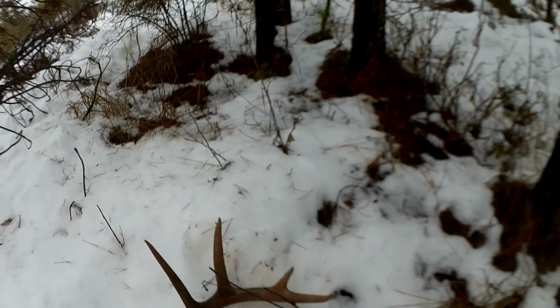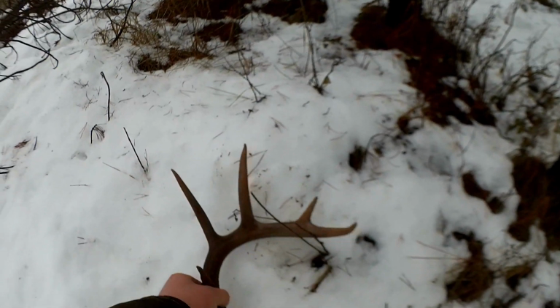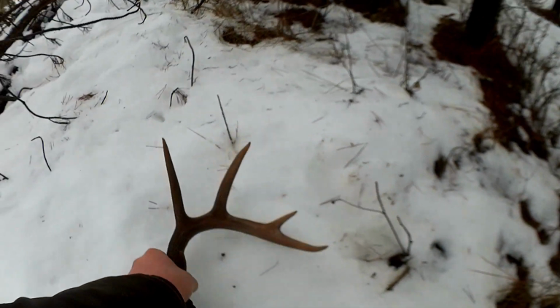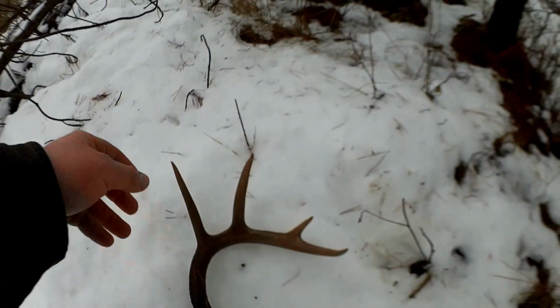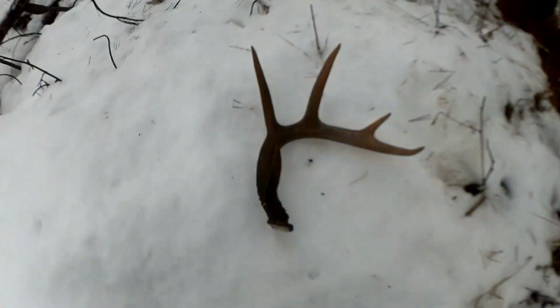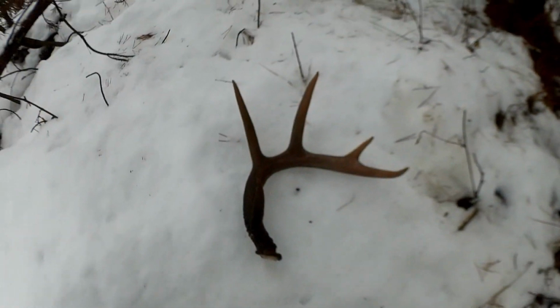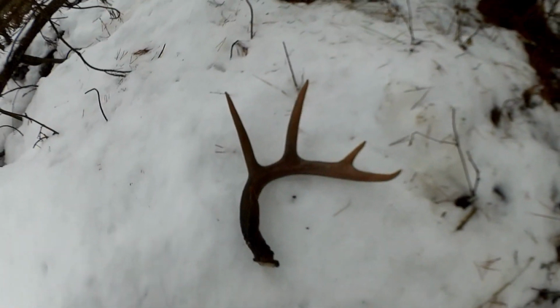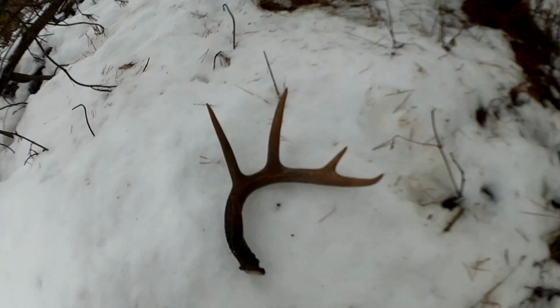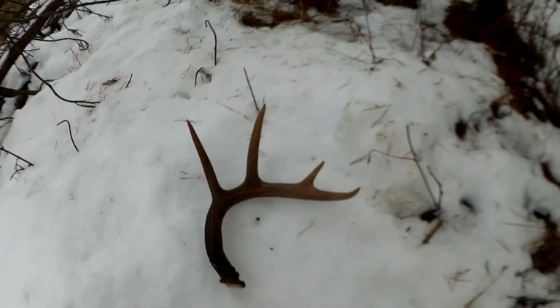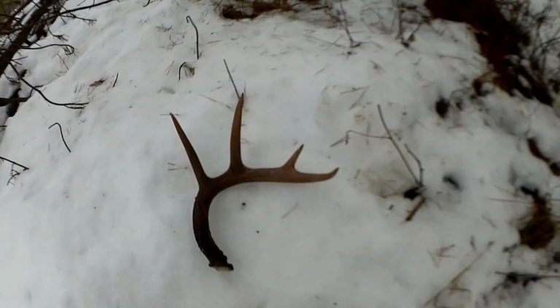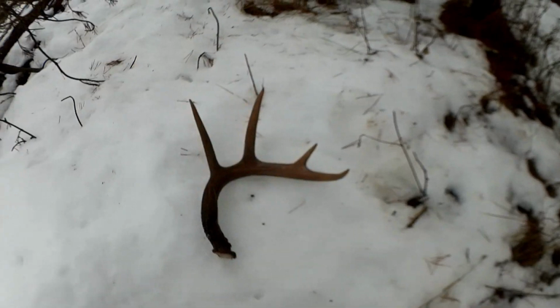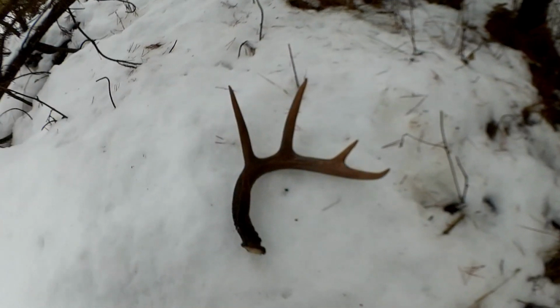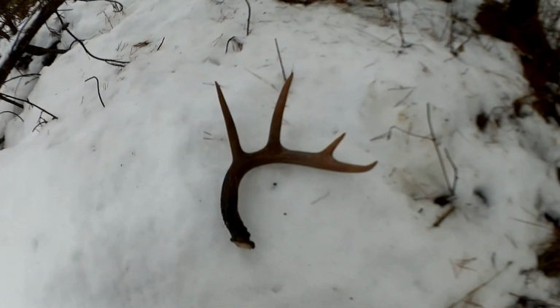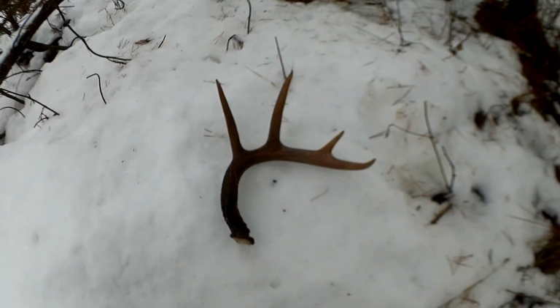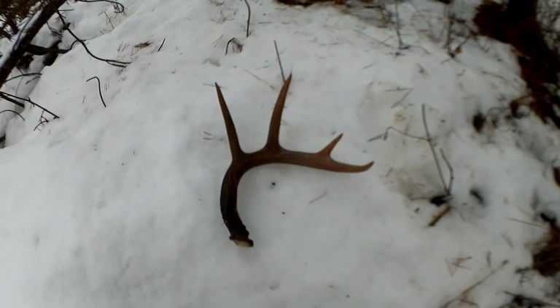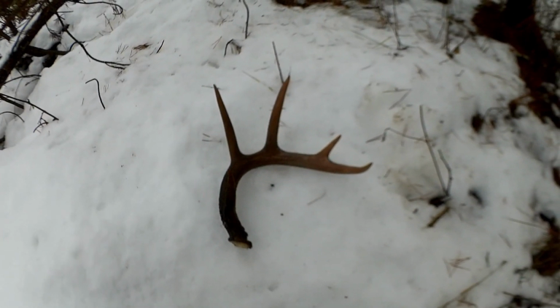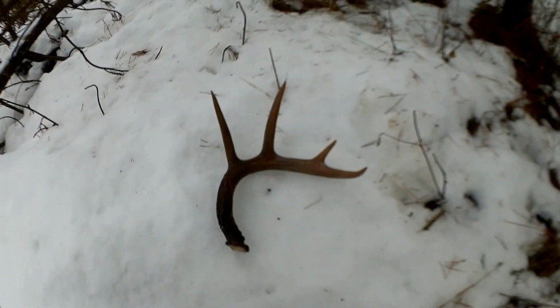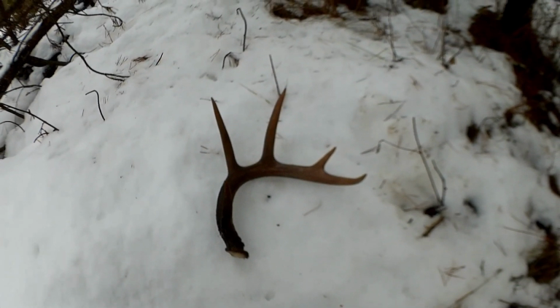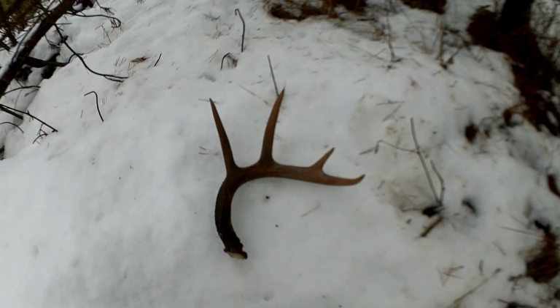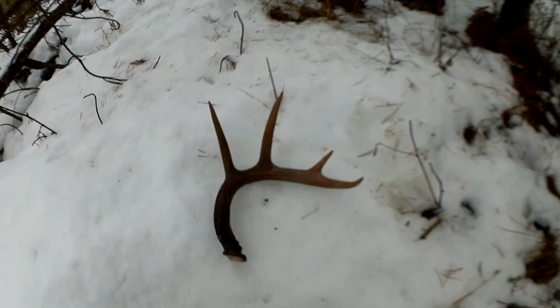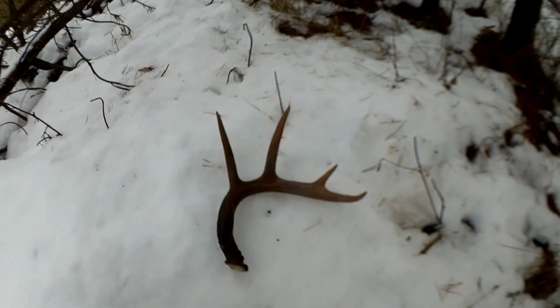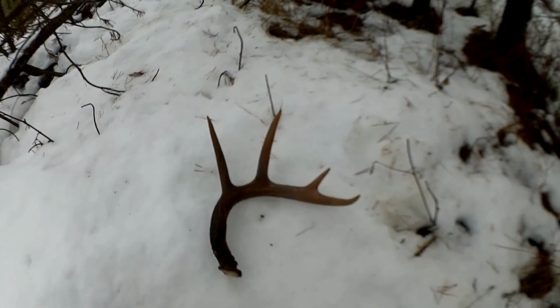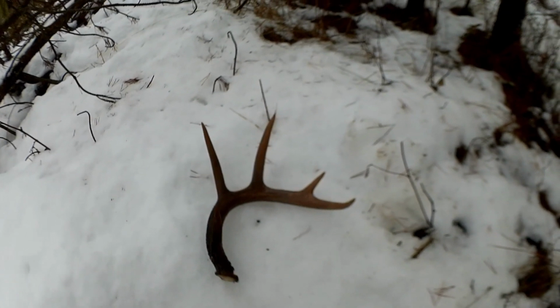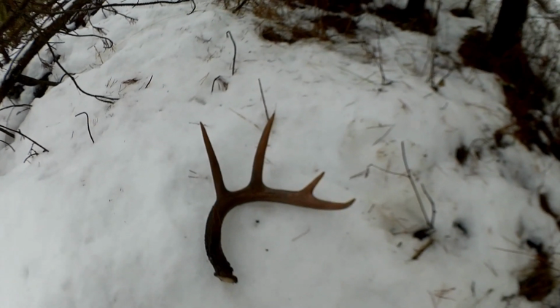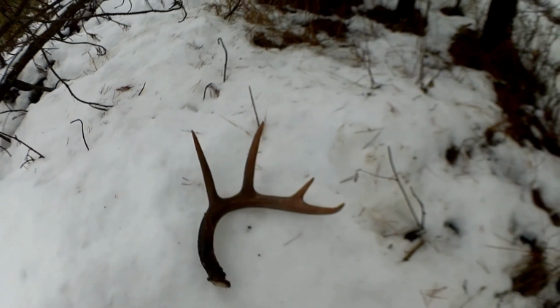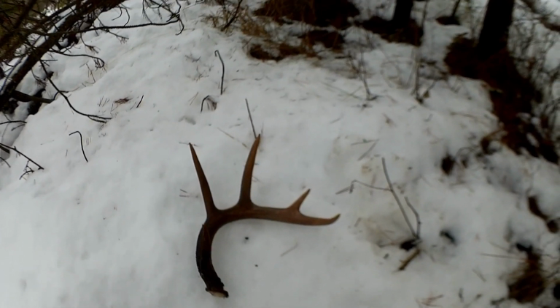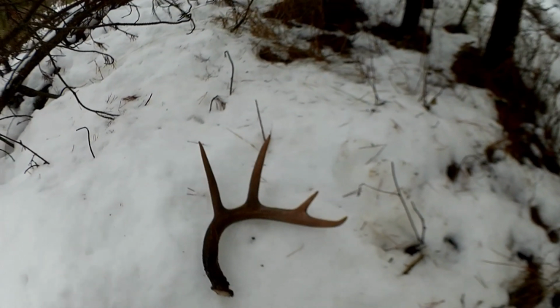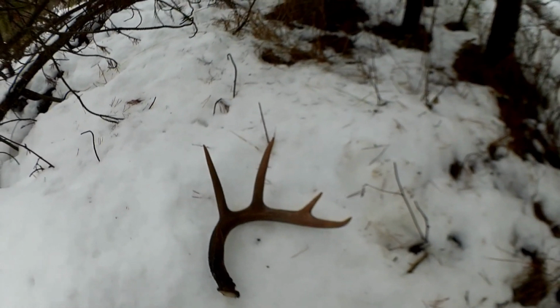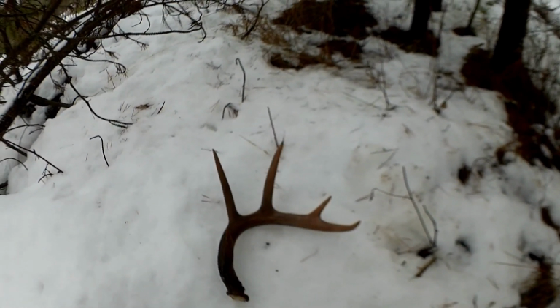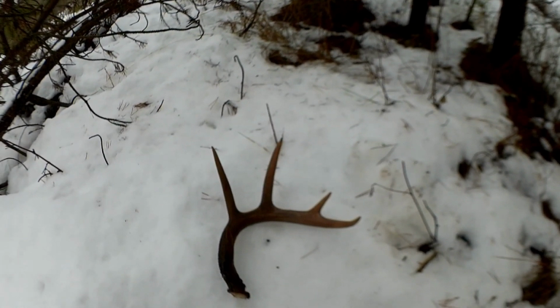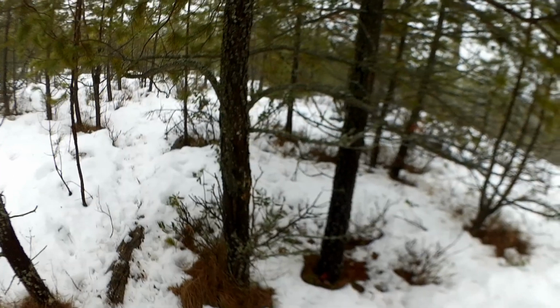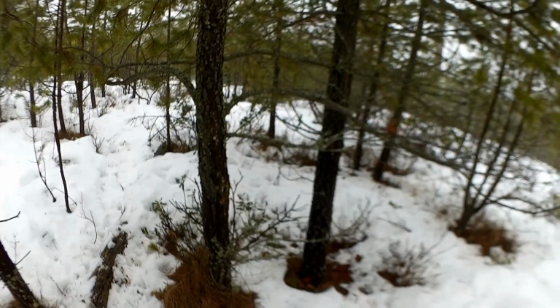It's laying right there off the side of a deer trail — first one of the season, and it just happened to be a nice one to kick it all off. Hopefully this is gonna be a good year, or just a good start to a slow year. Anyways, I'm gonna keep going and see if I can match them up.